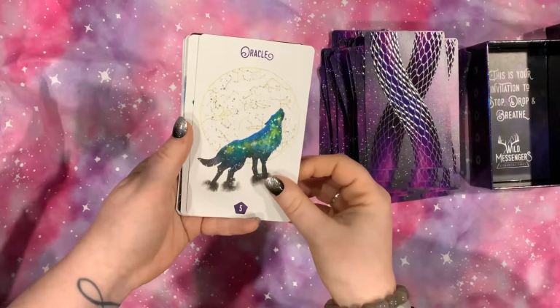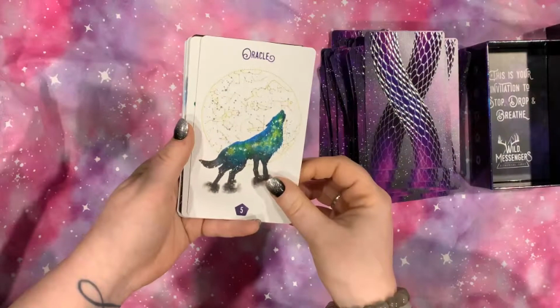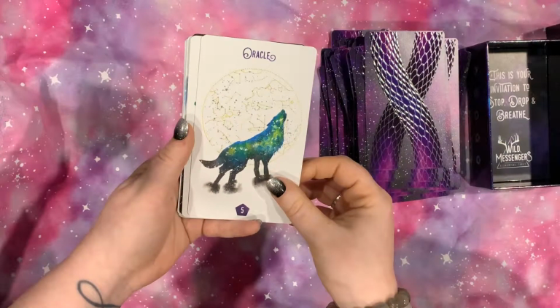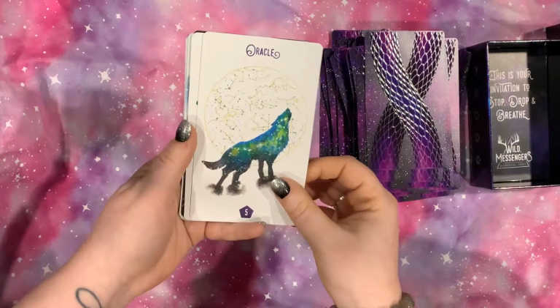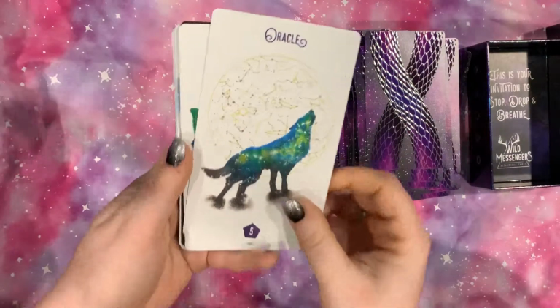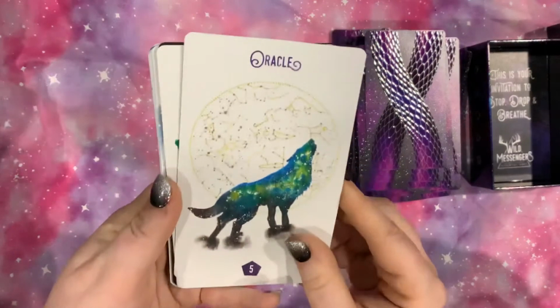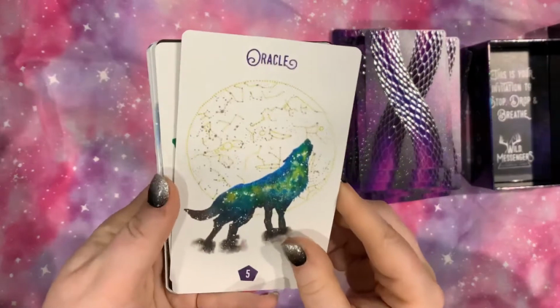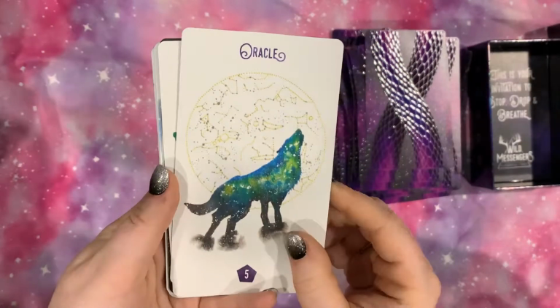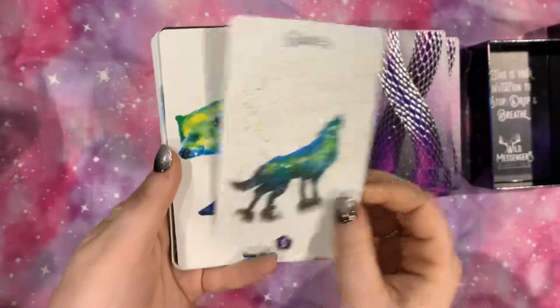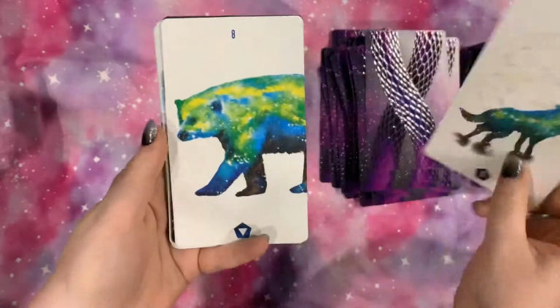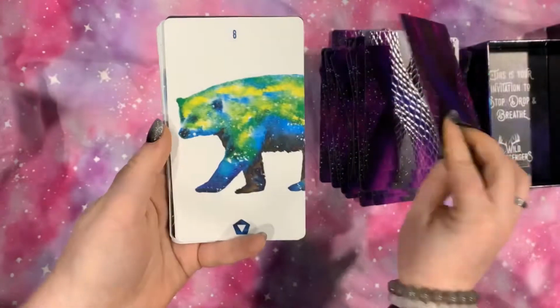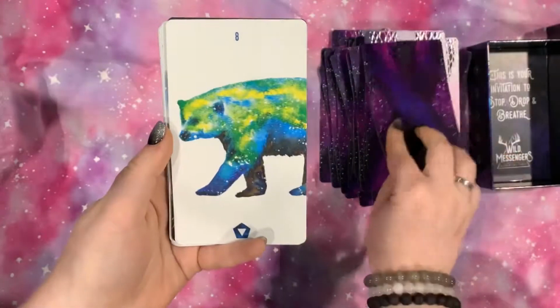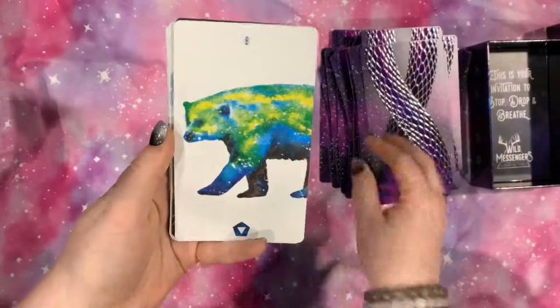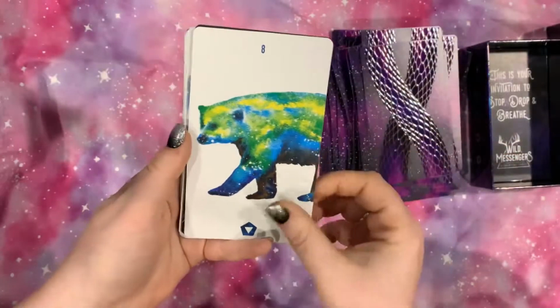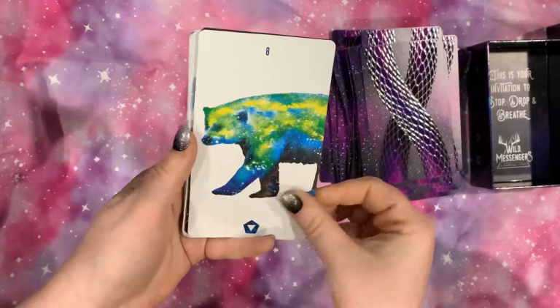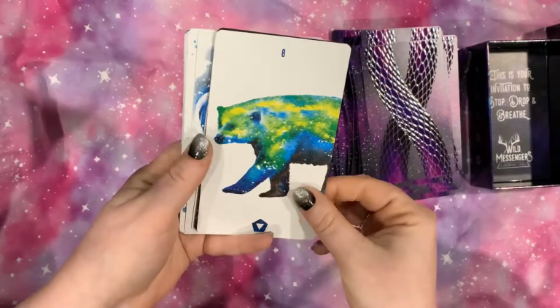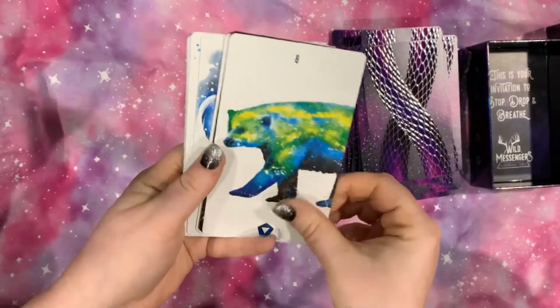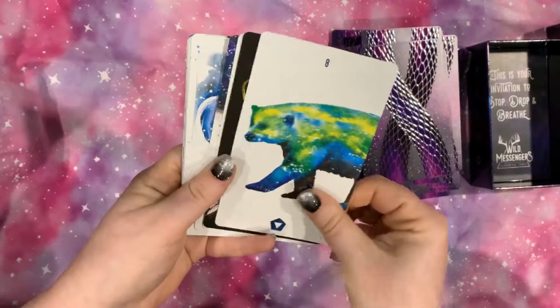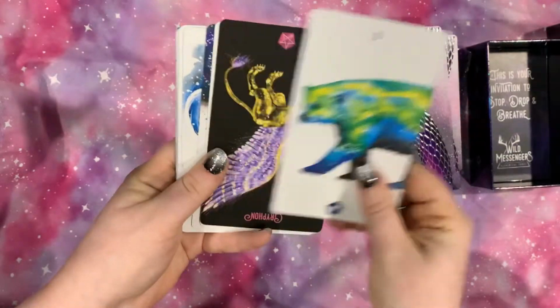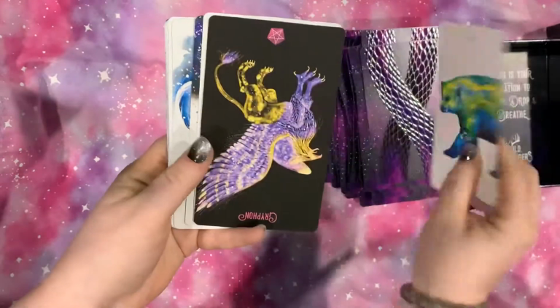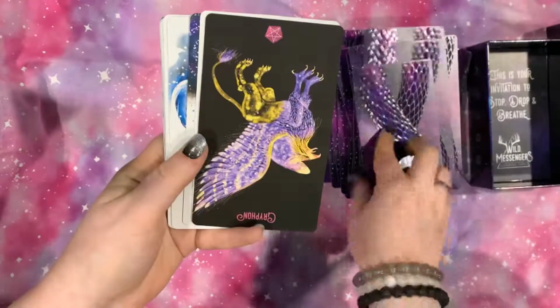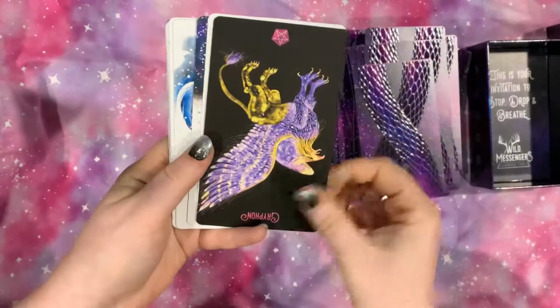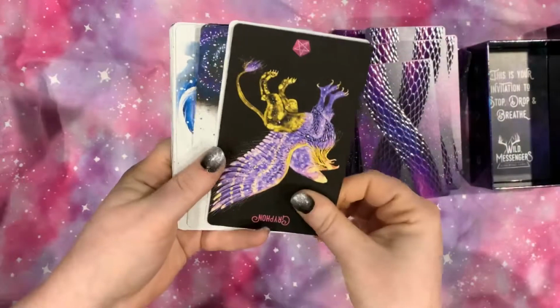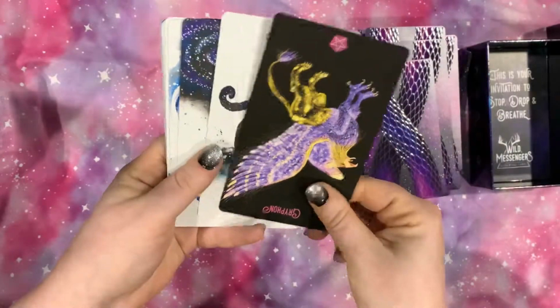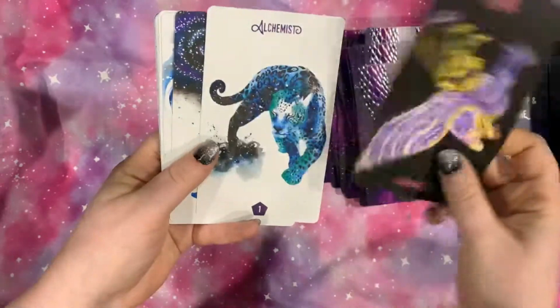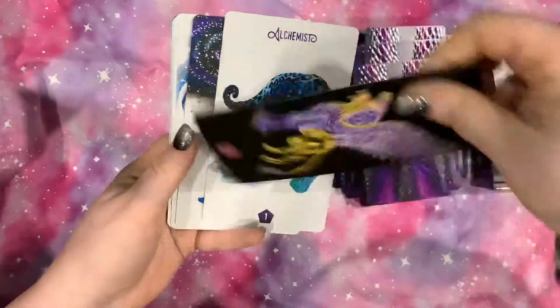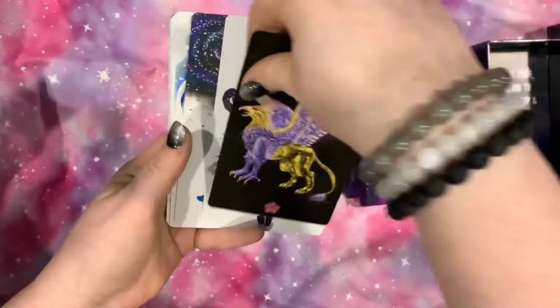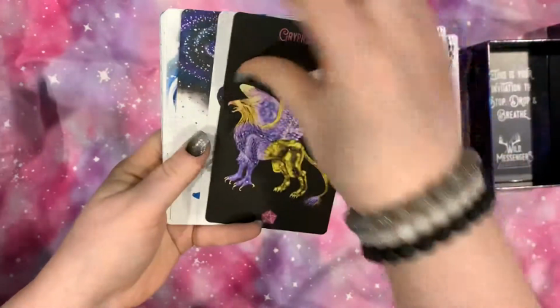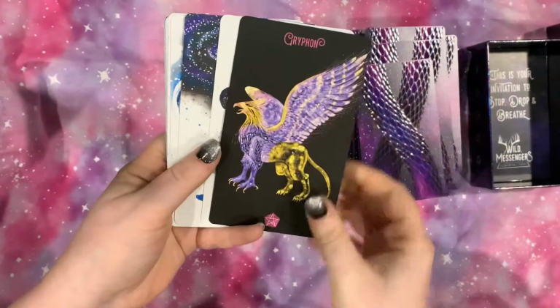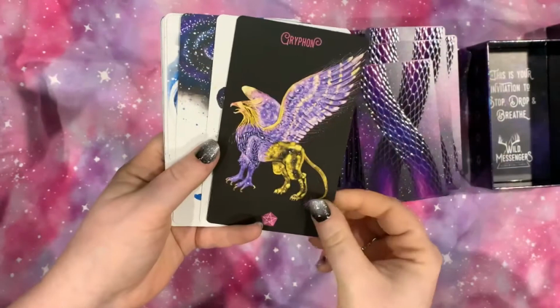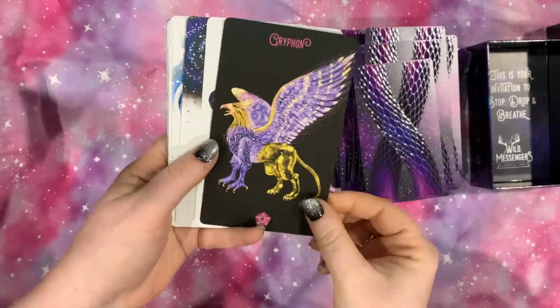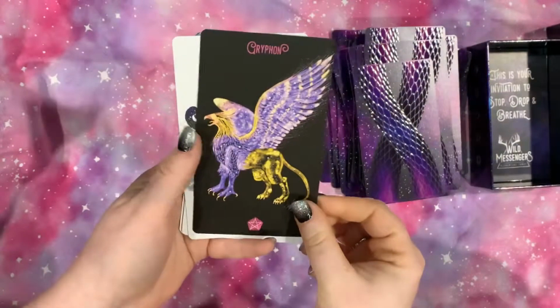And just look at this one — this one is beautiful with the different constellations. And here is the other wild card.